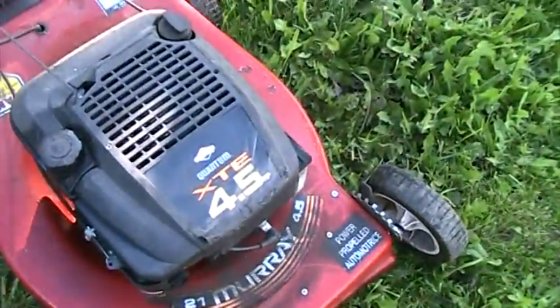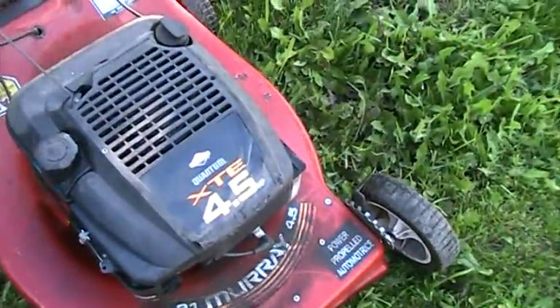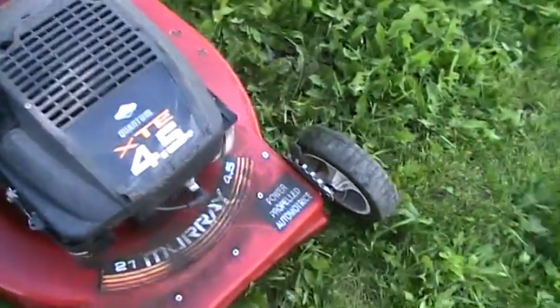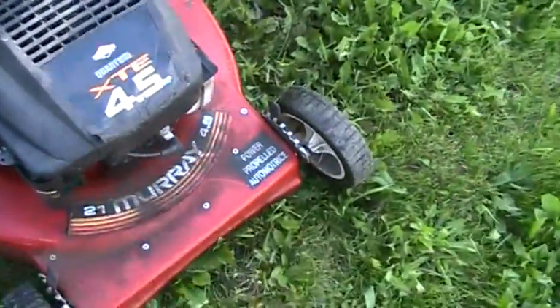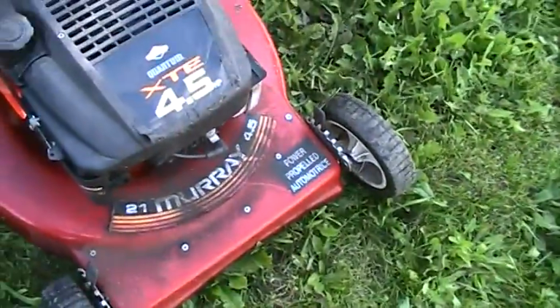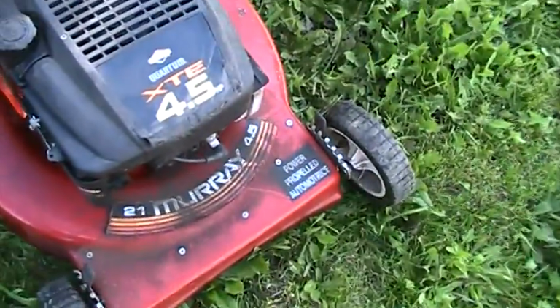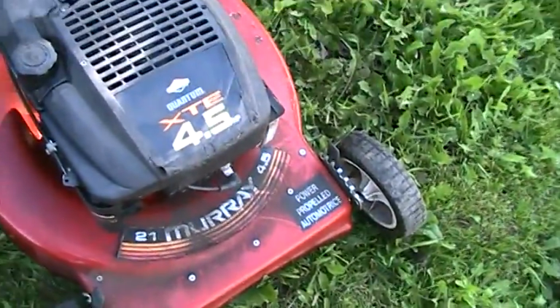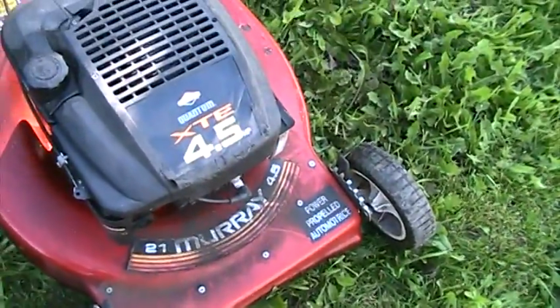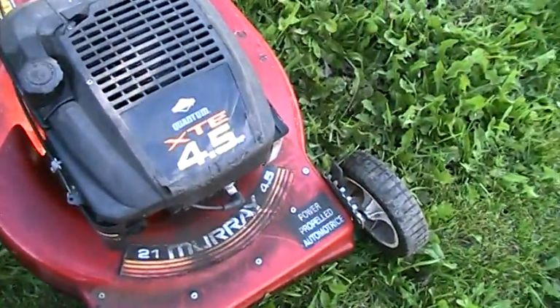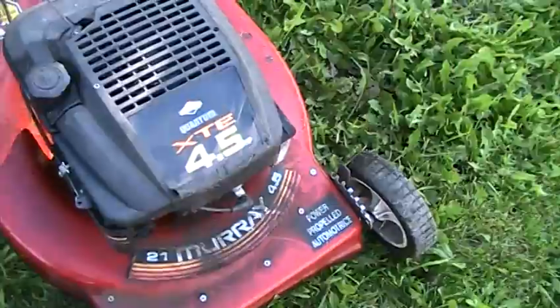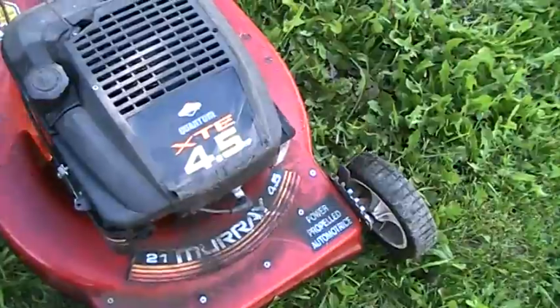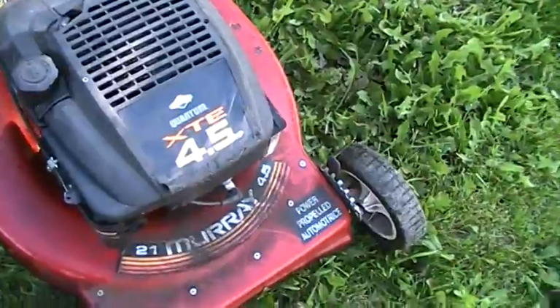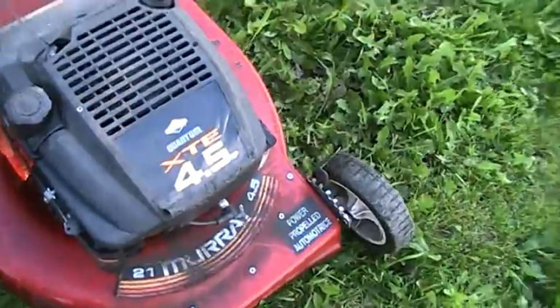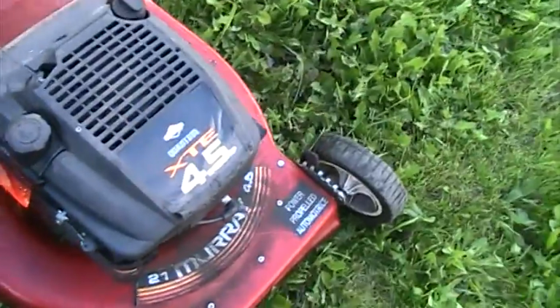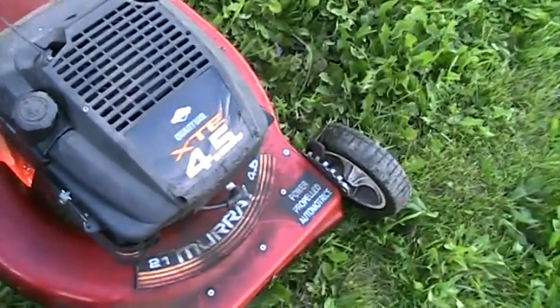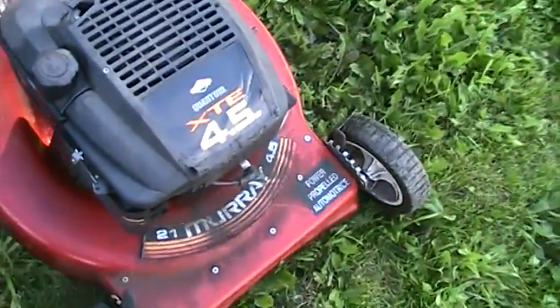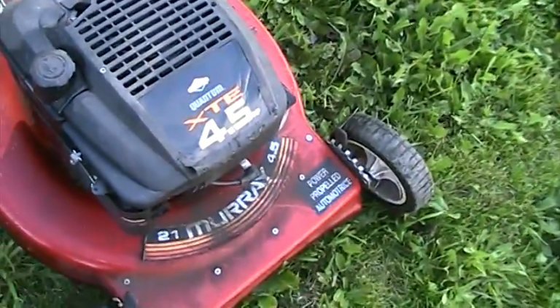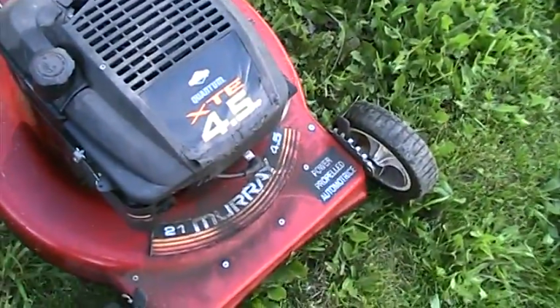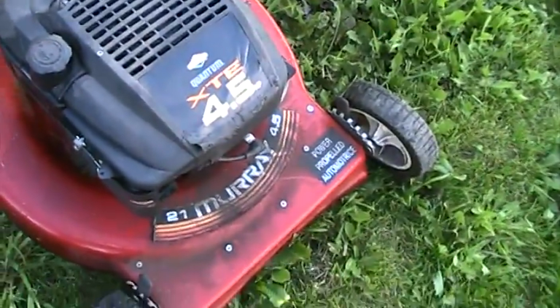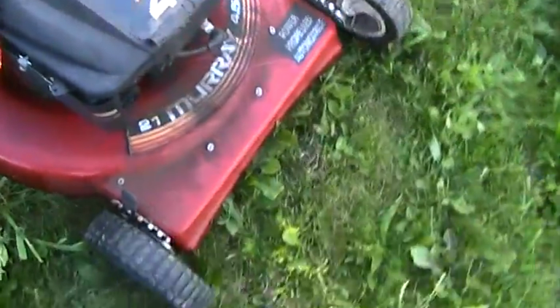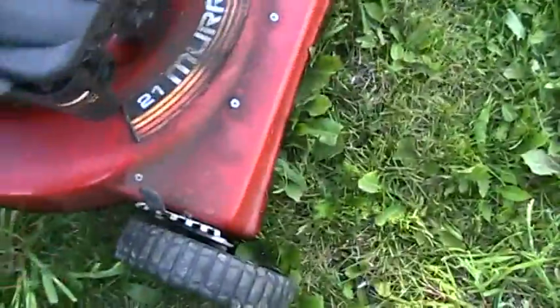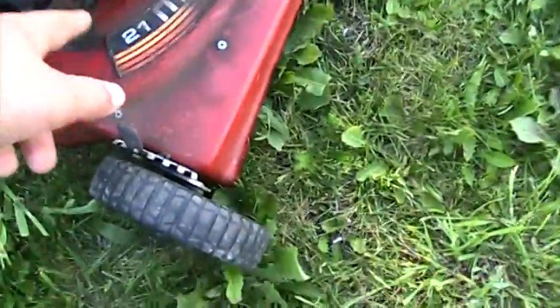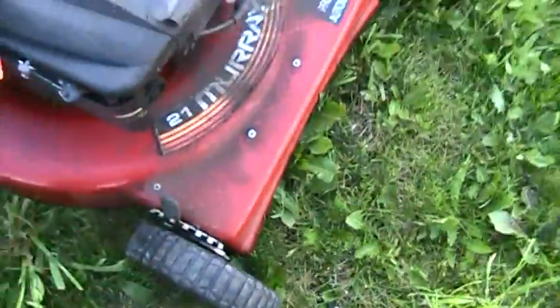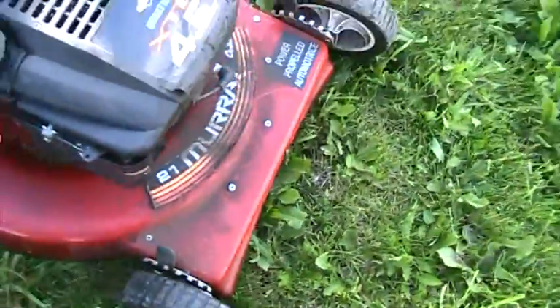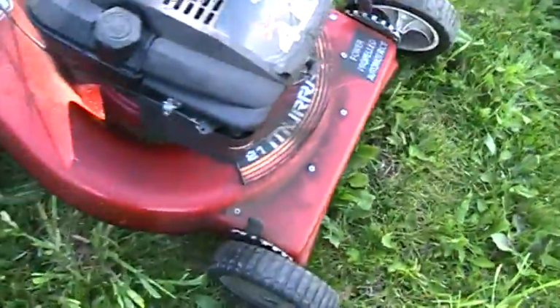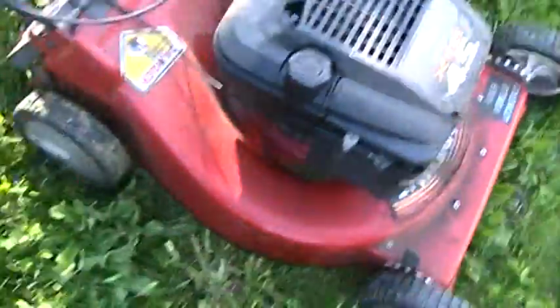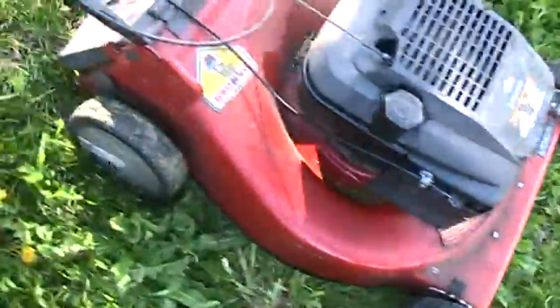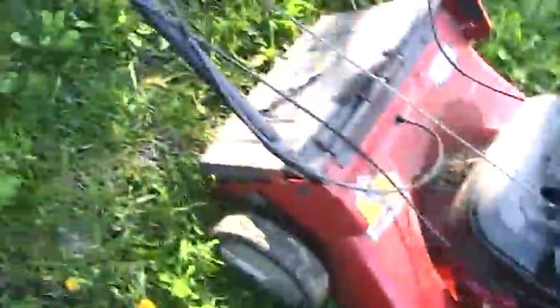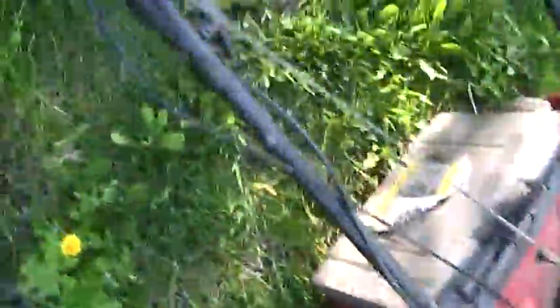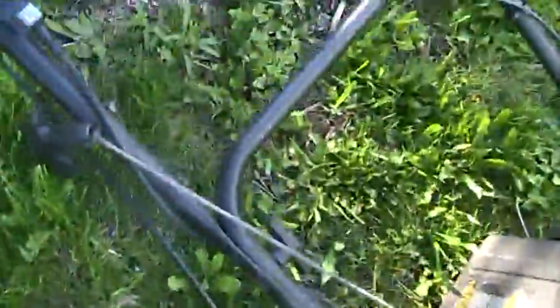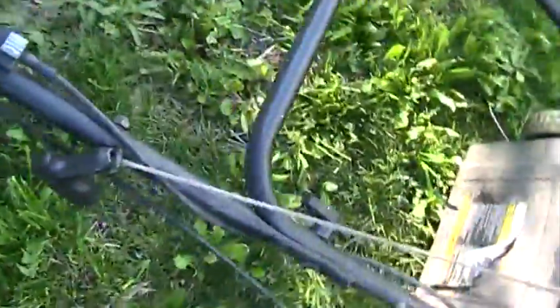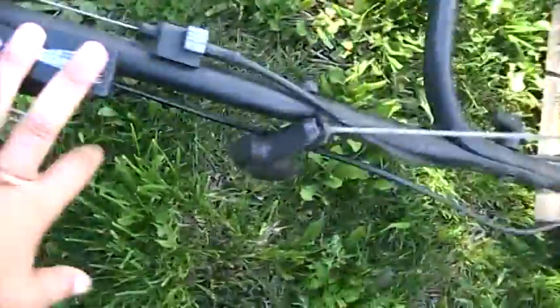It's a Murray Quantum XT 4.5 horsepower. It's been primed three times, hasn't been started in one week, choke is on.